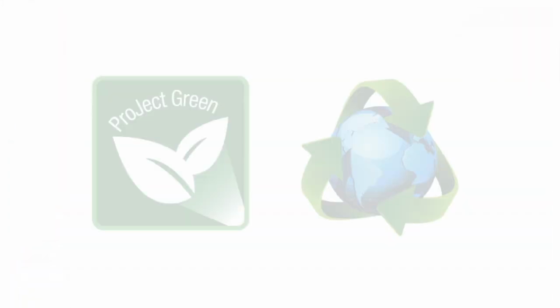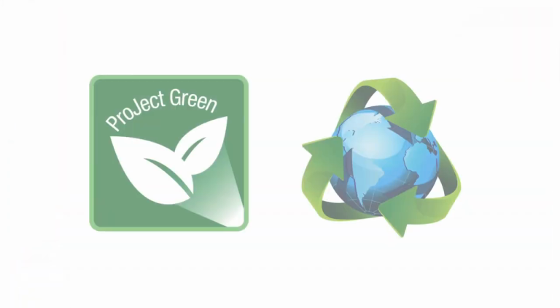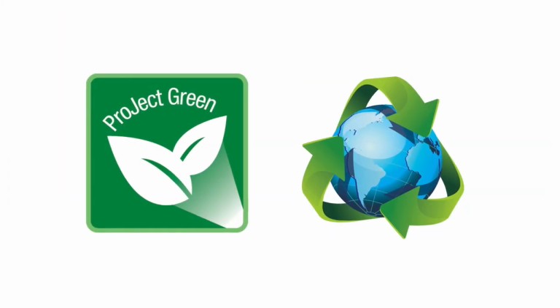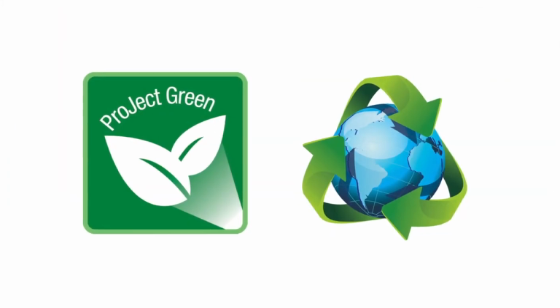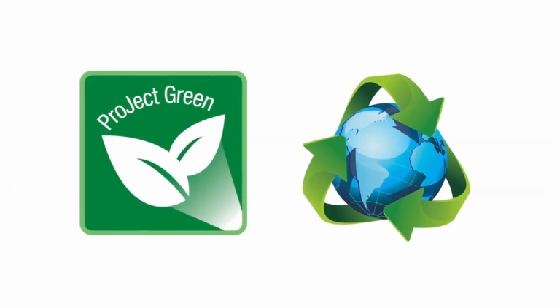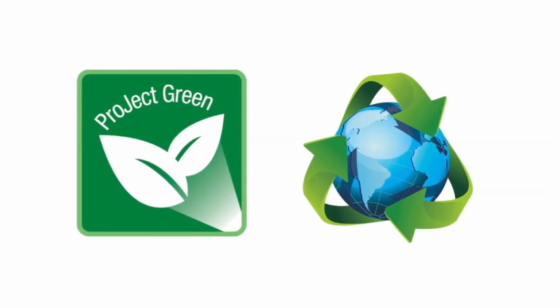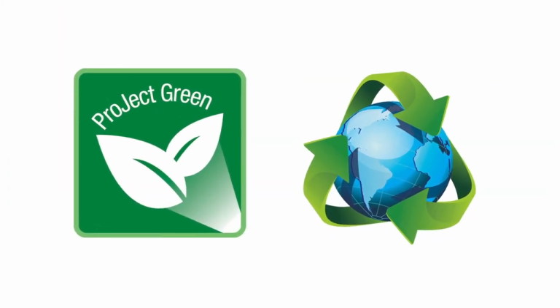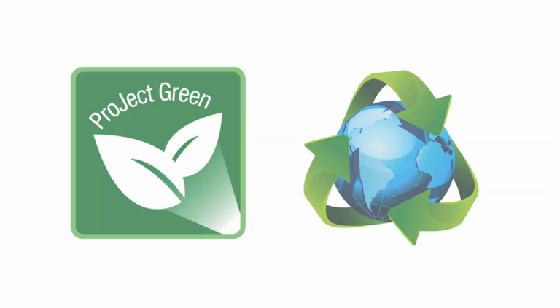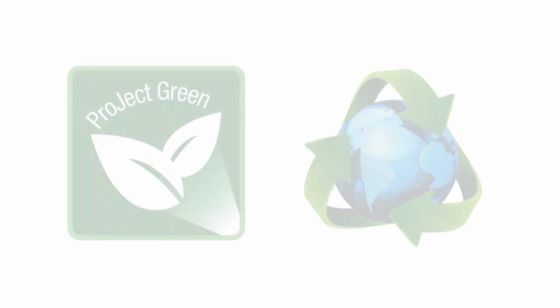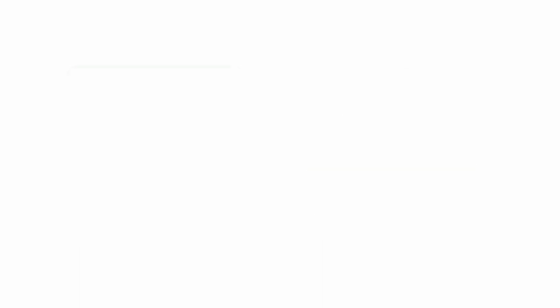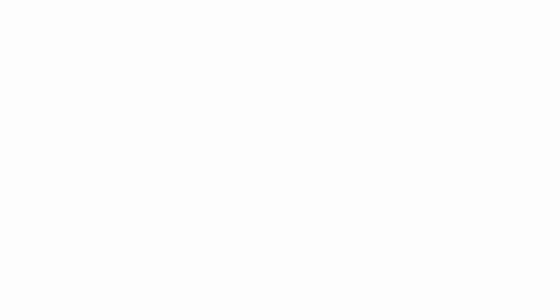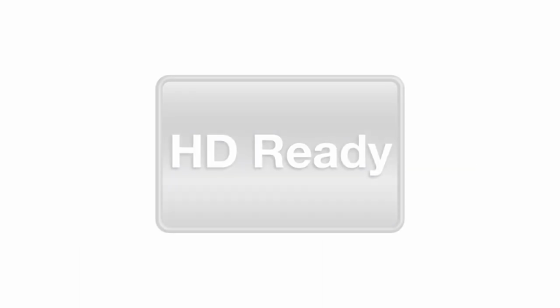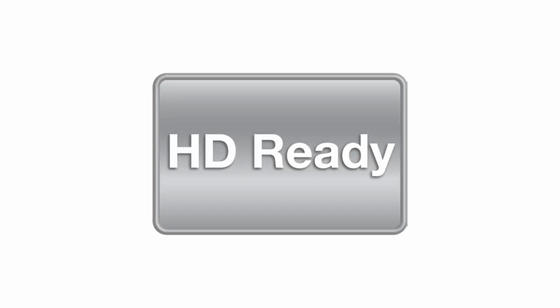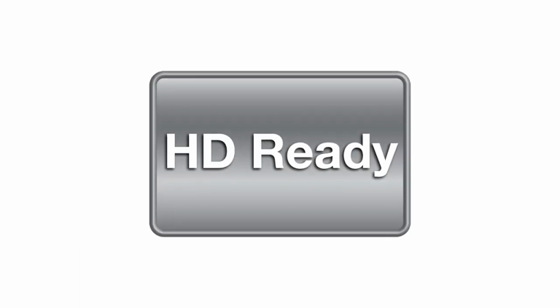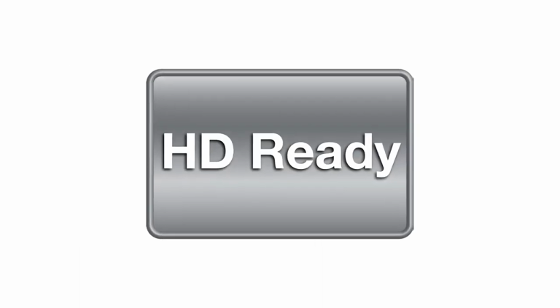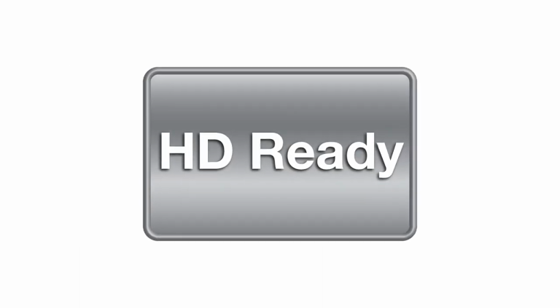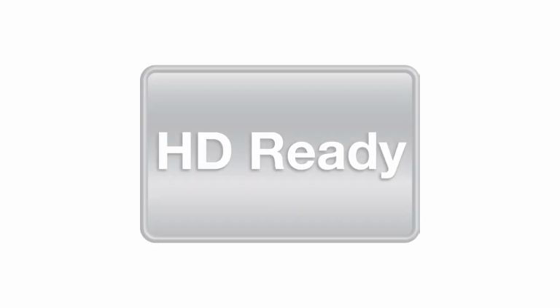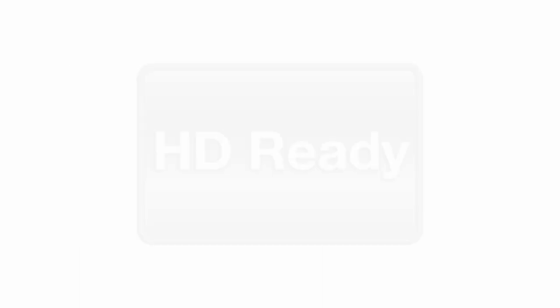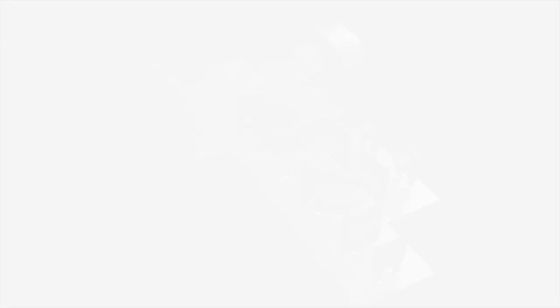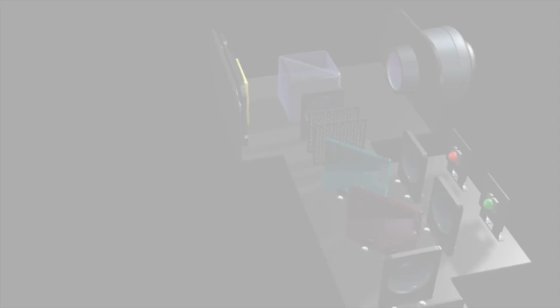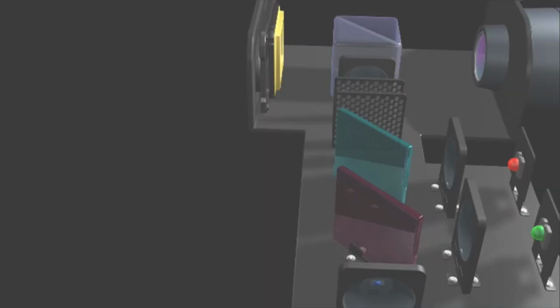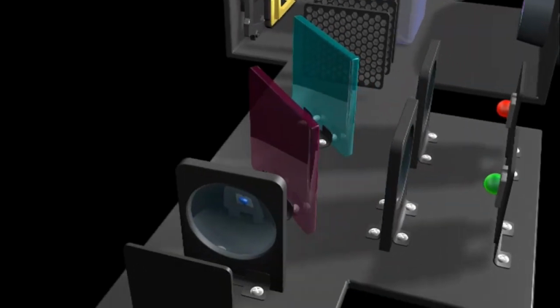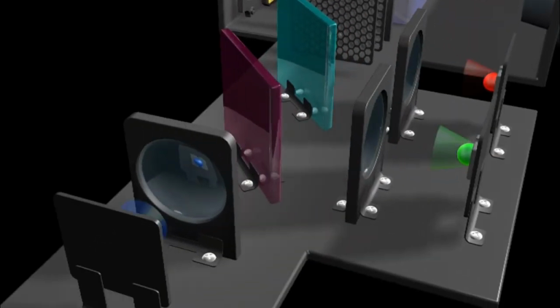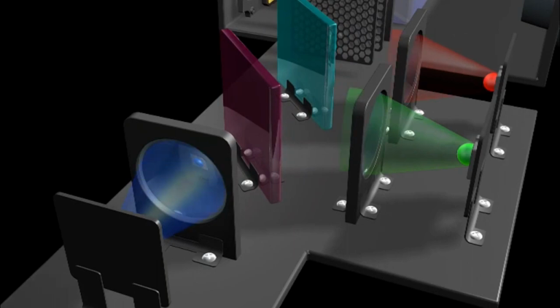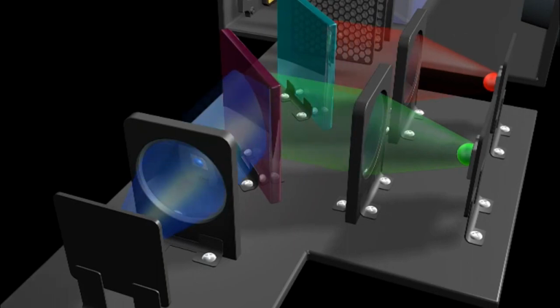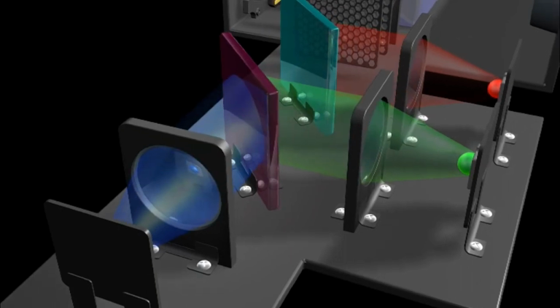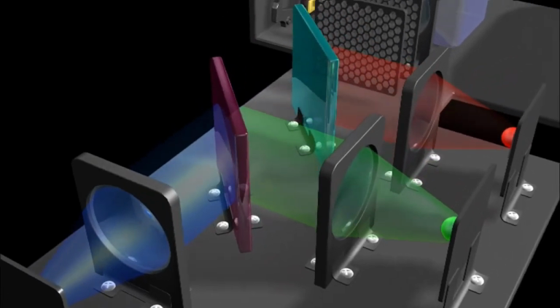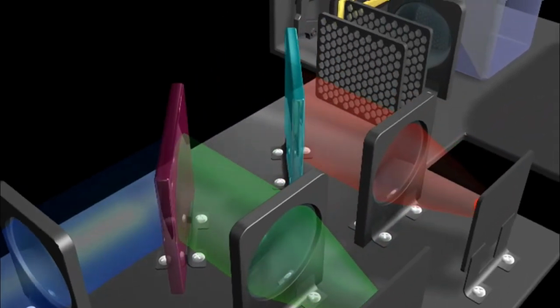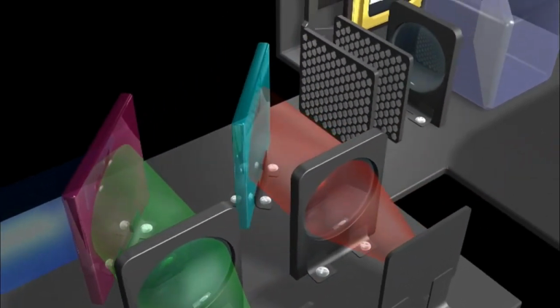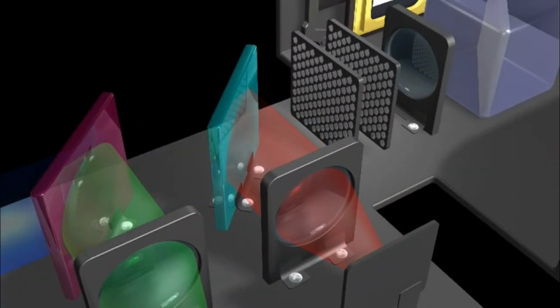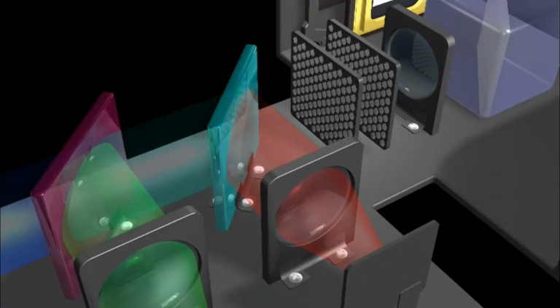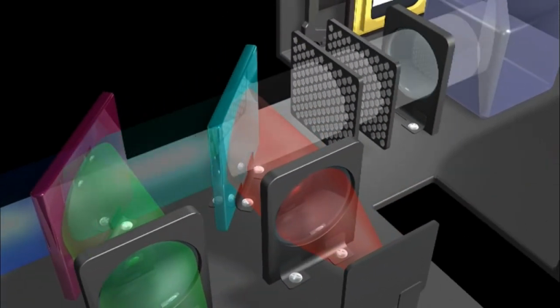This projector also directly supports the most popular video and music file formats, and since it's both HD ready and LED, you can be sure of amazingly vibrant colours, depth and clarity.